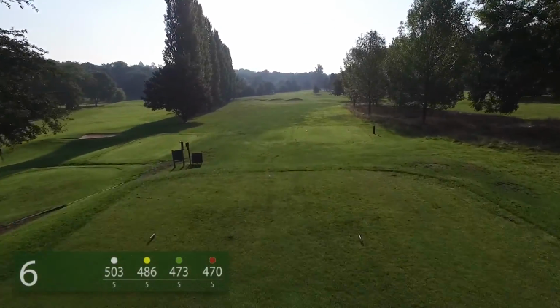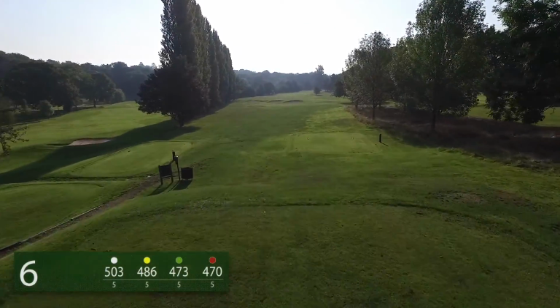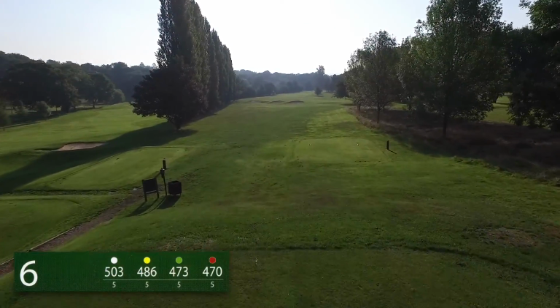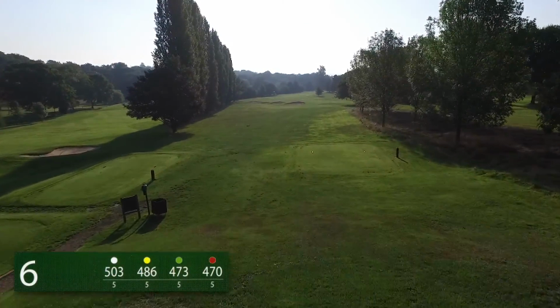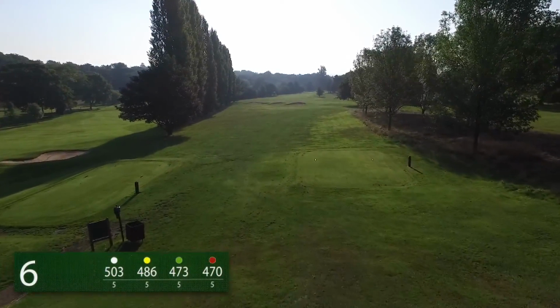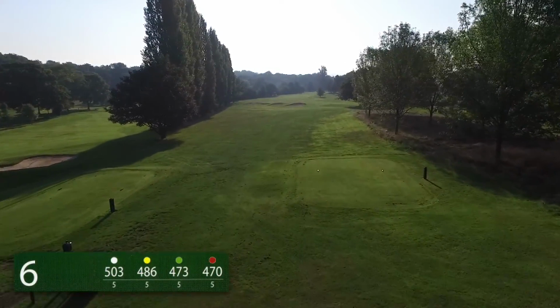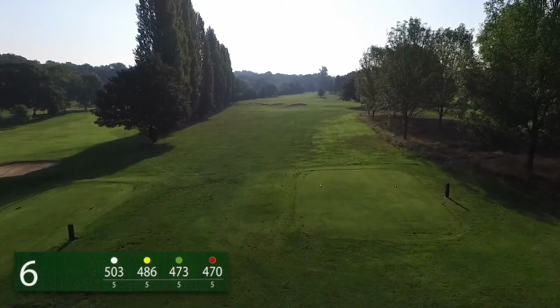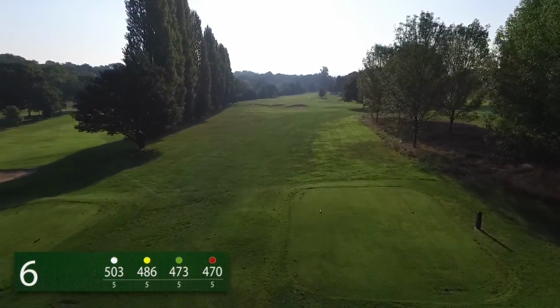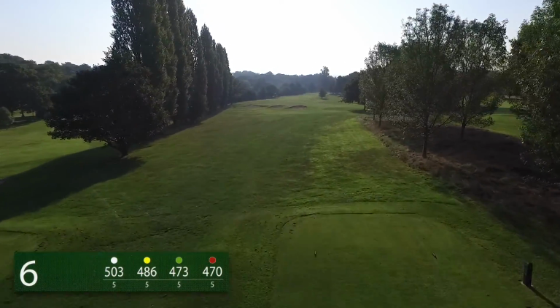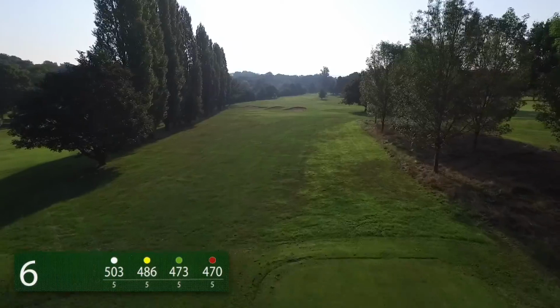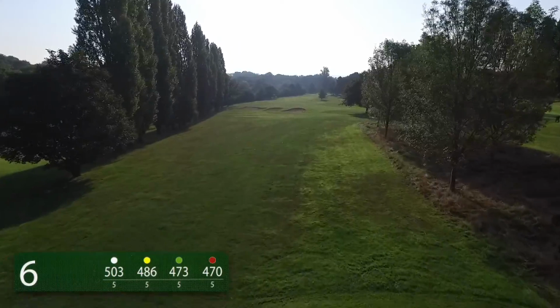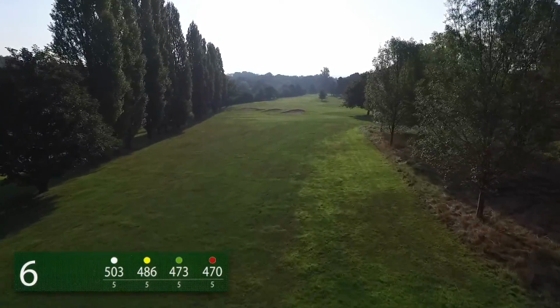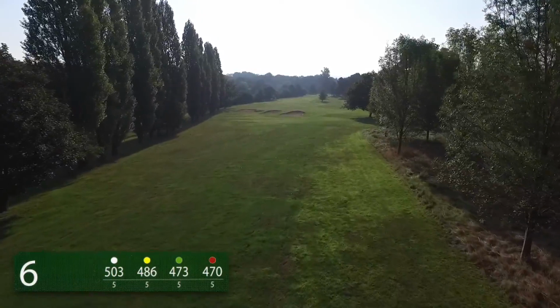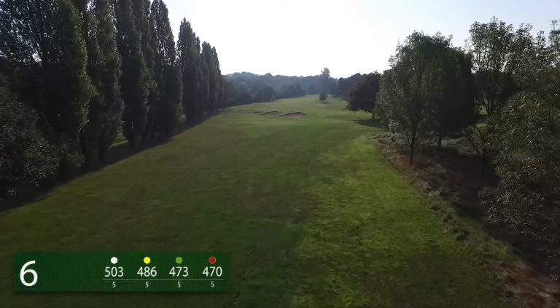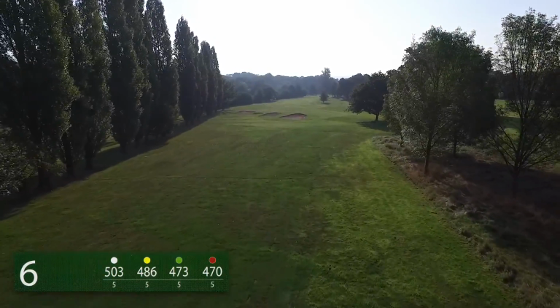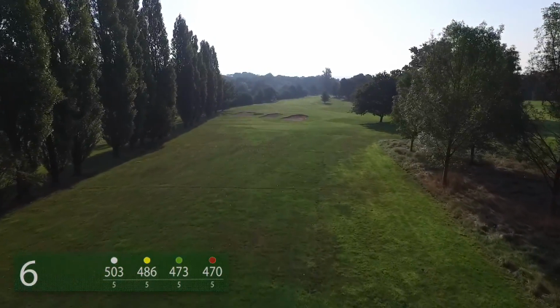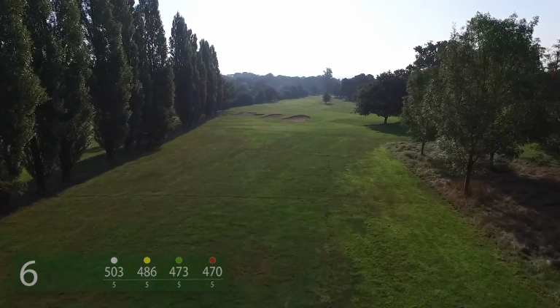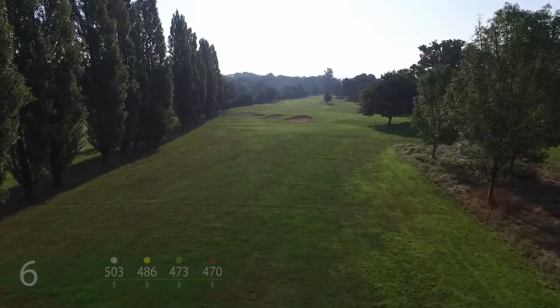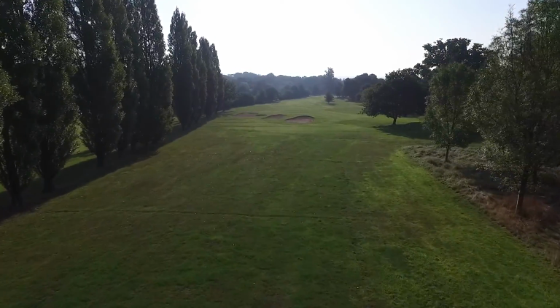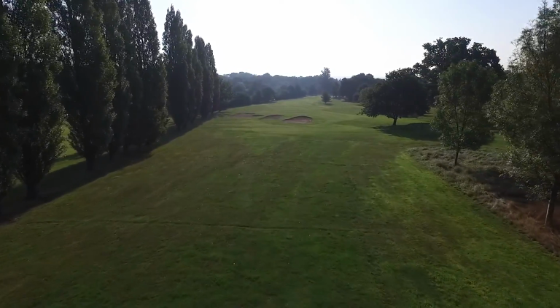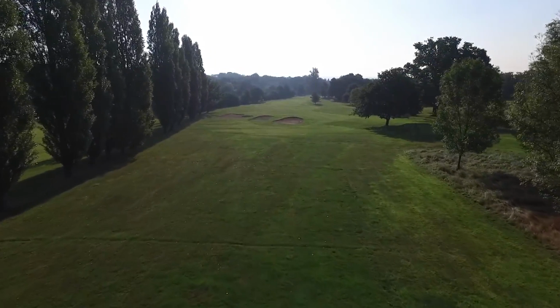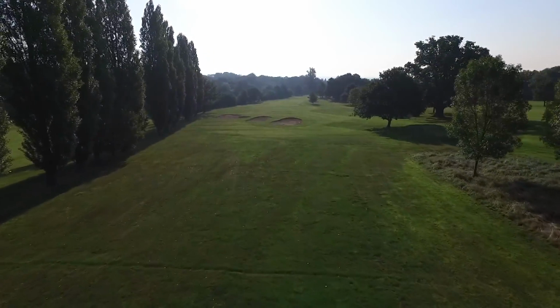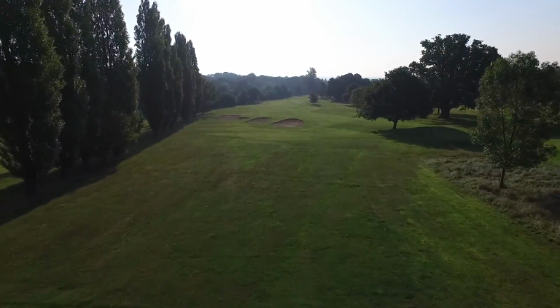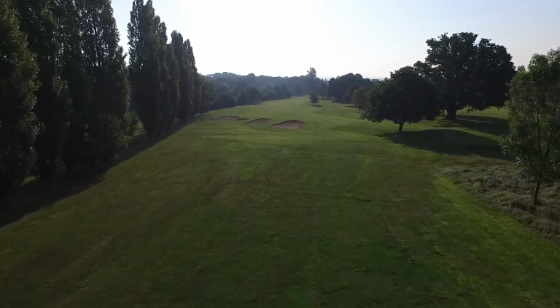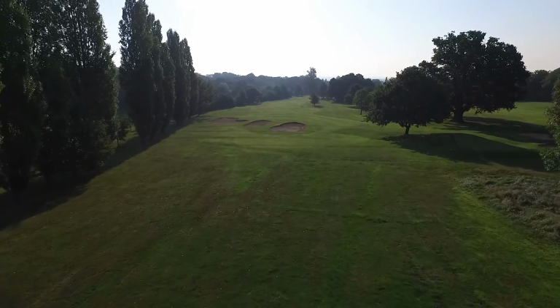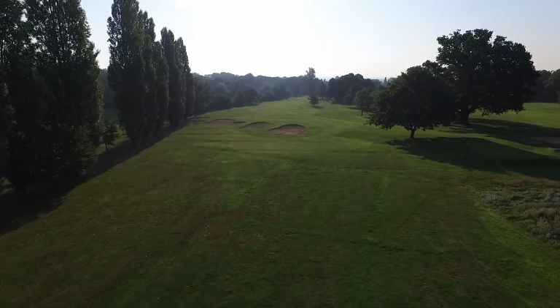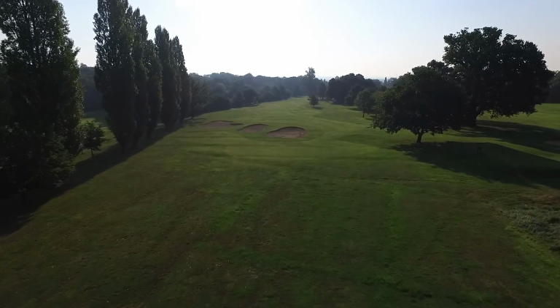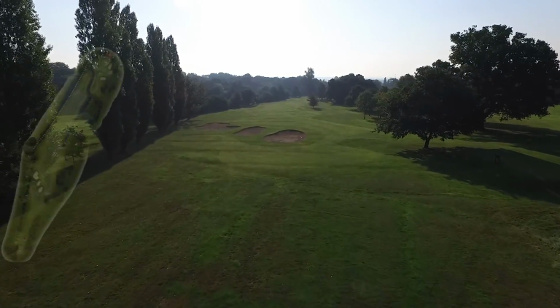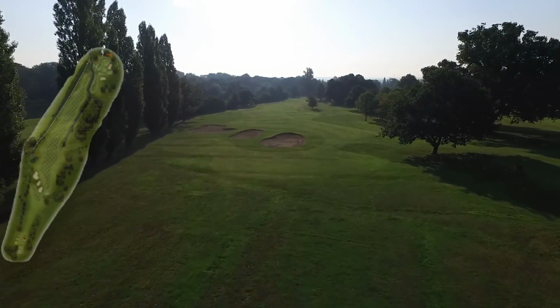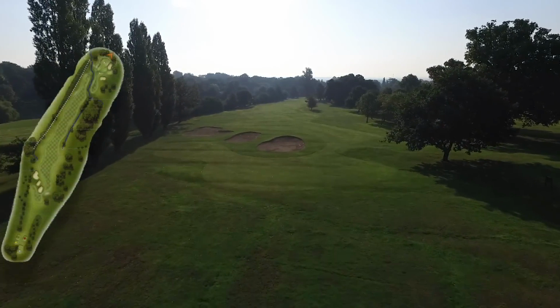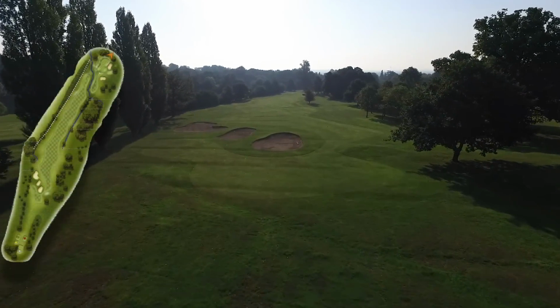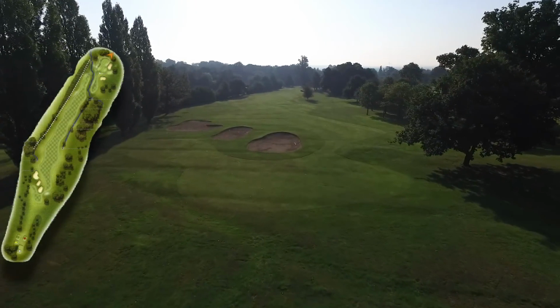The 6th hole at Calcutt Park Golf Club is a 503 yard par 5 from the tournament tees. To clear the fairway bunkers, you will need to strike your tee shot over 200 yards.